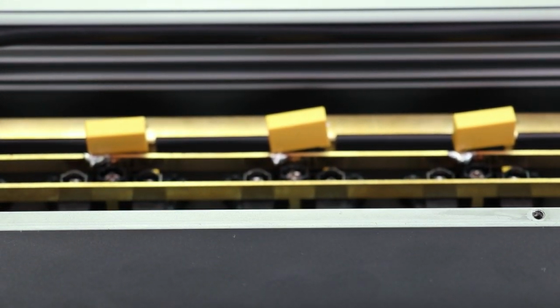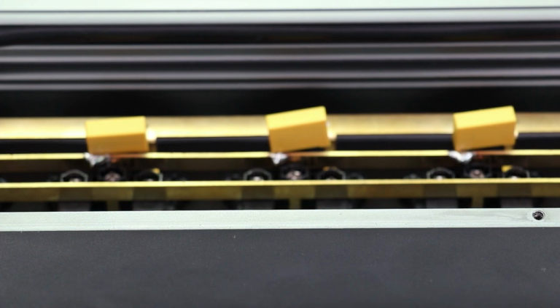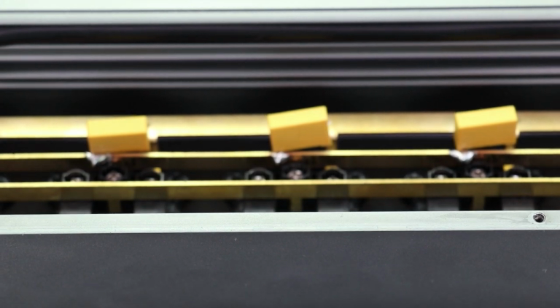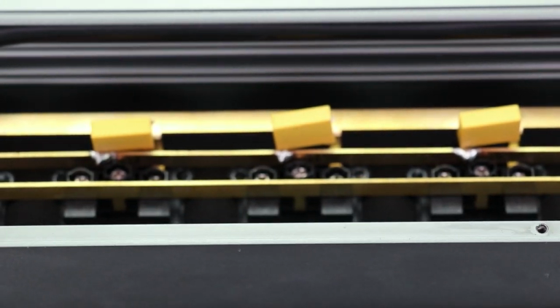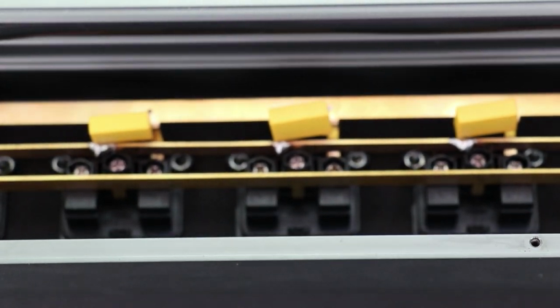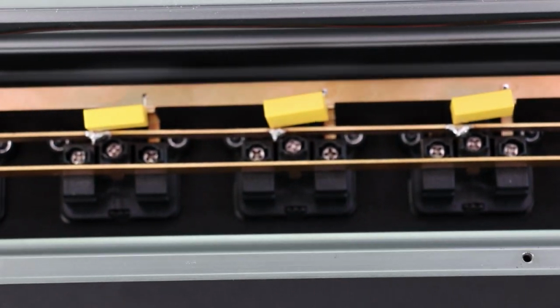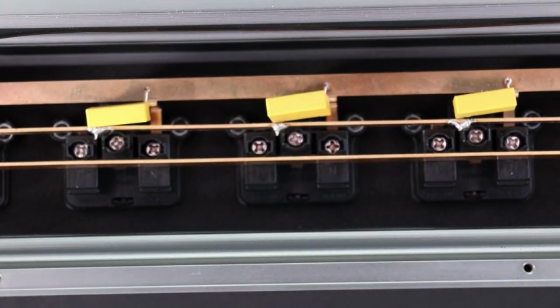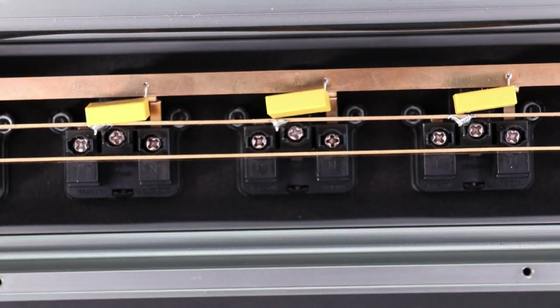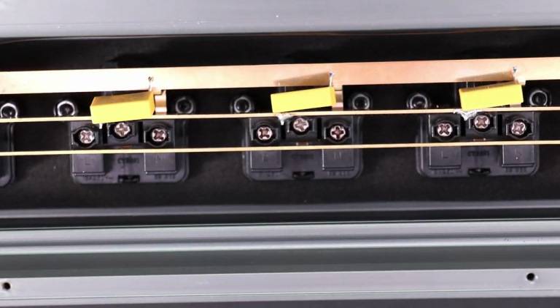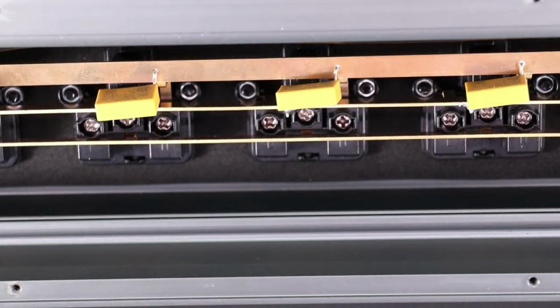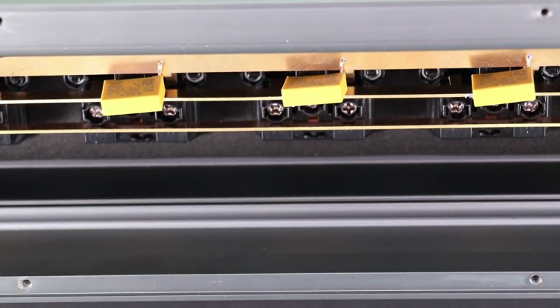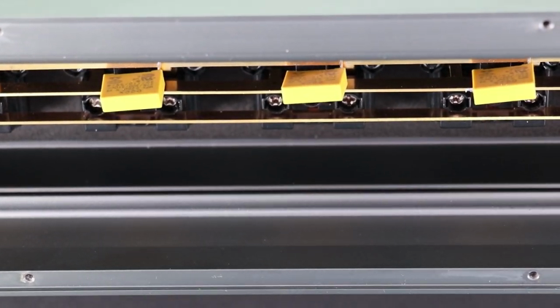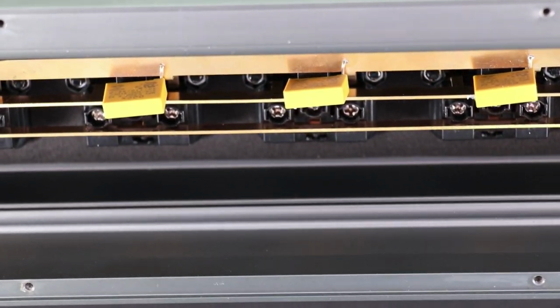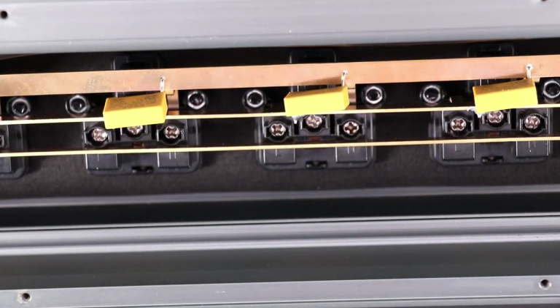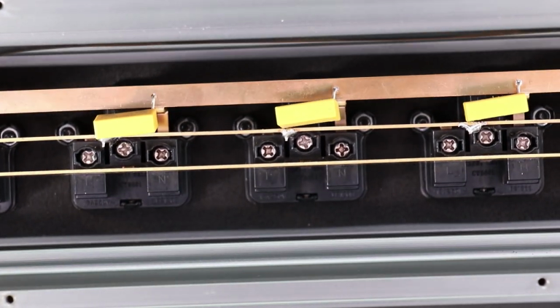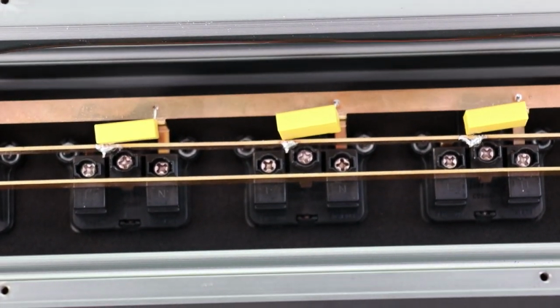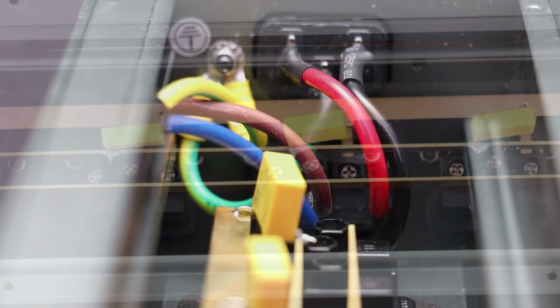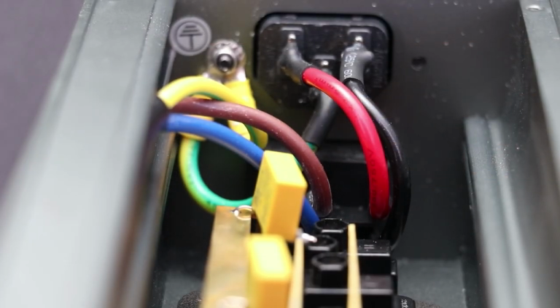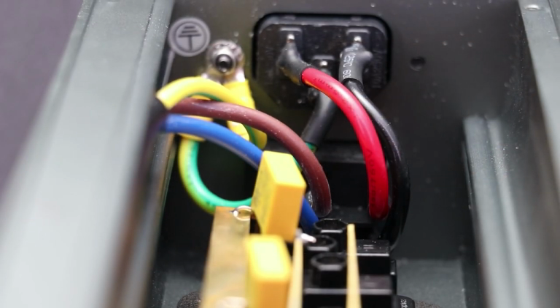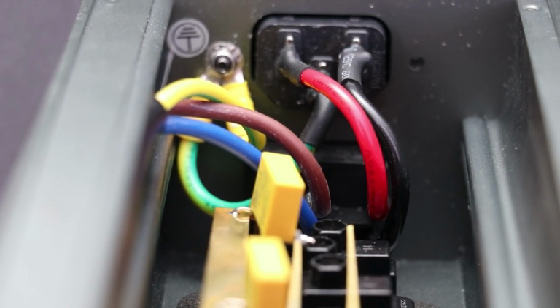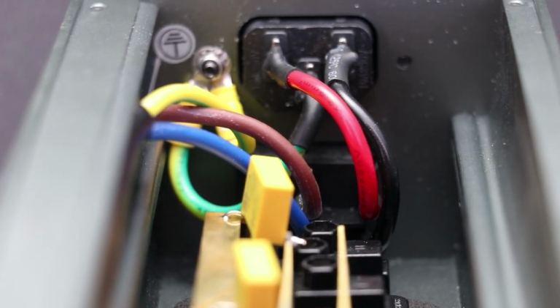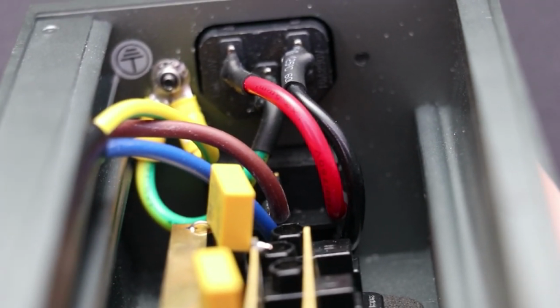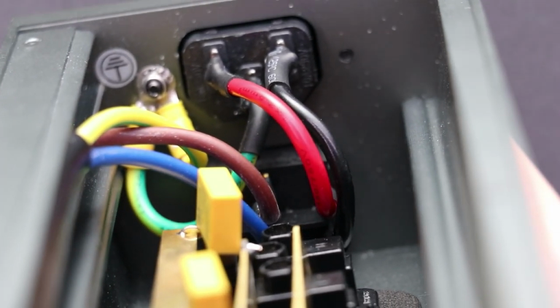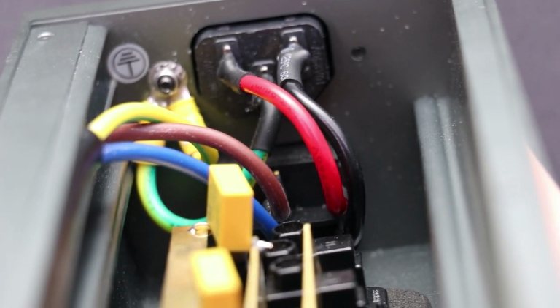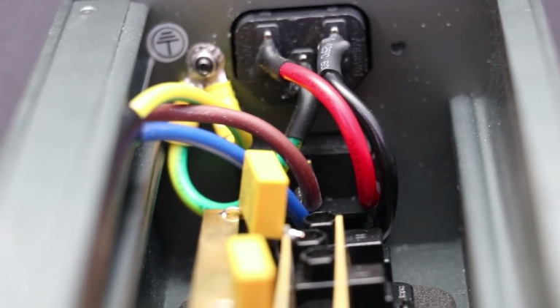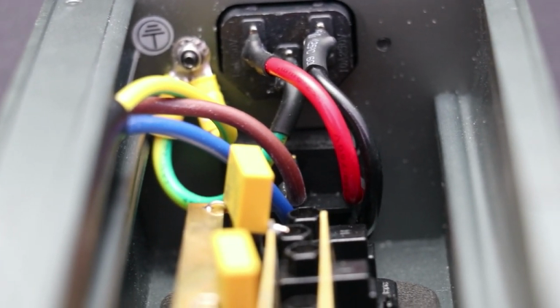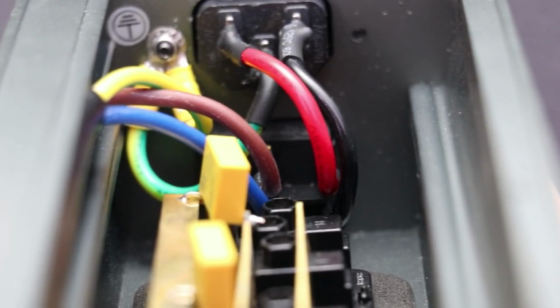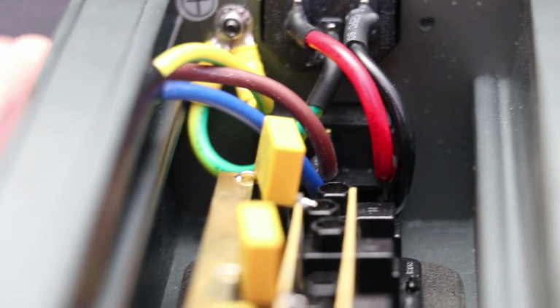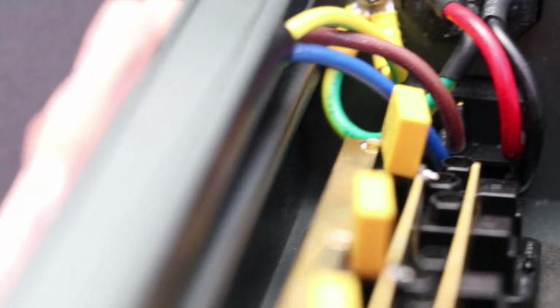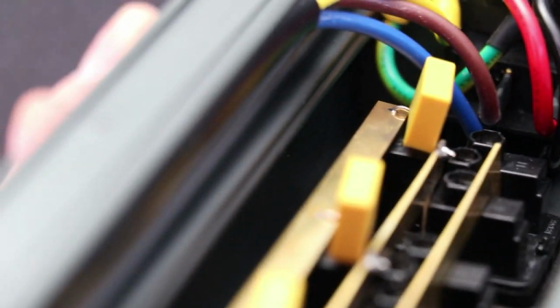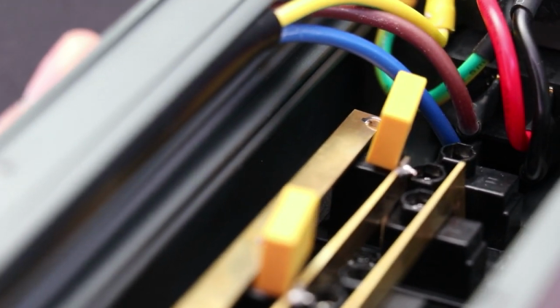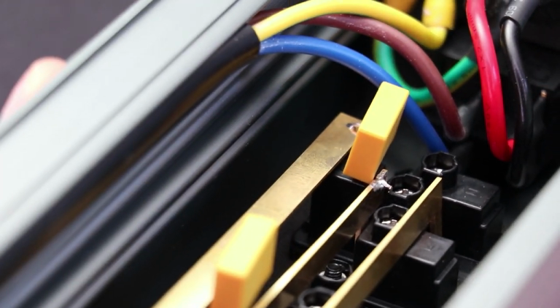You can also see the yellow components, which are the additional passive filters further reducing noise on each outlet. In this clip, I've taken a close-up of the IEC wiring and also the dedicated chassis grounding system.